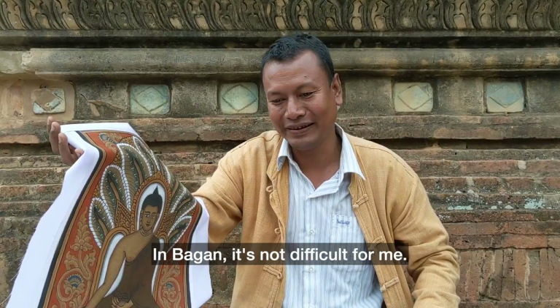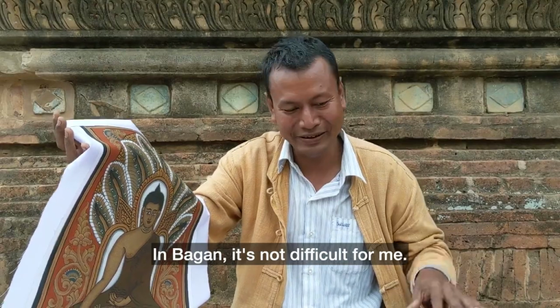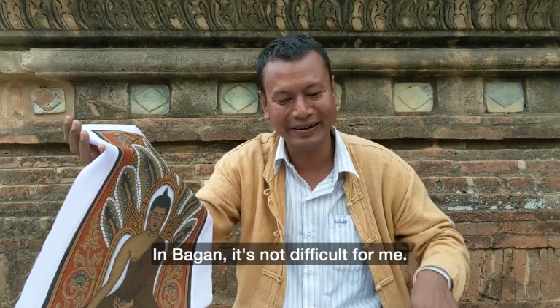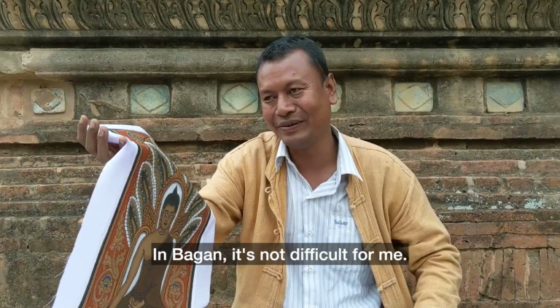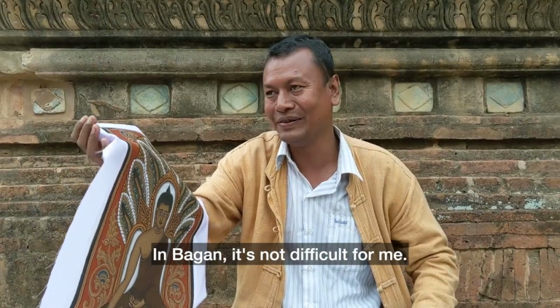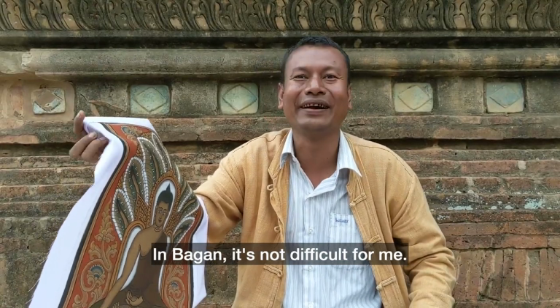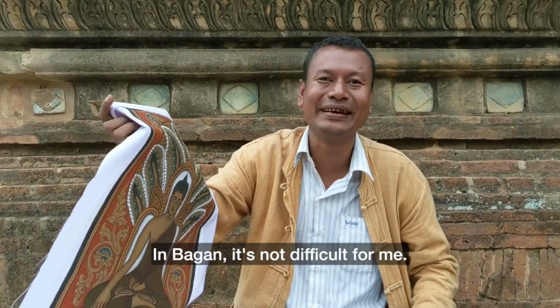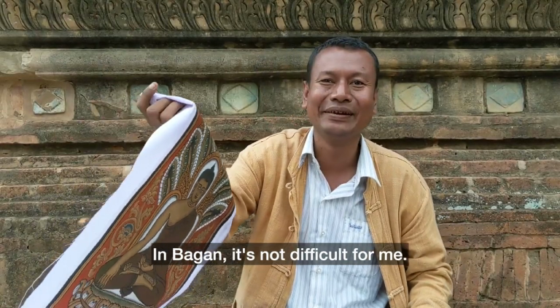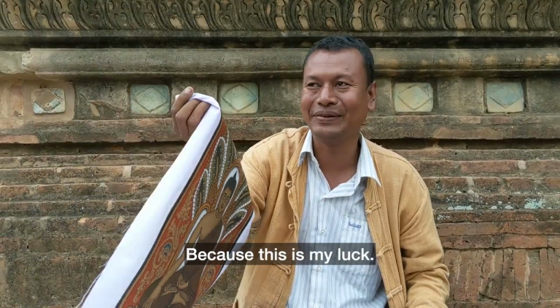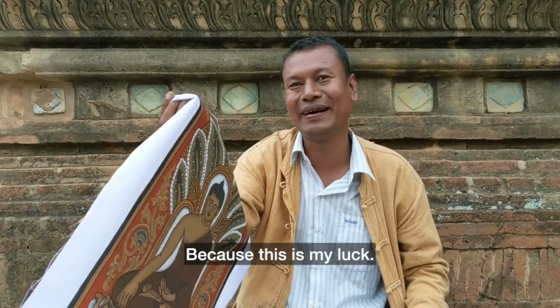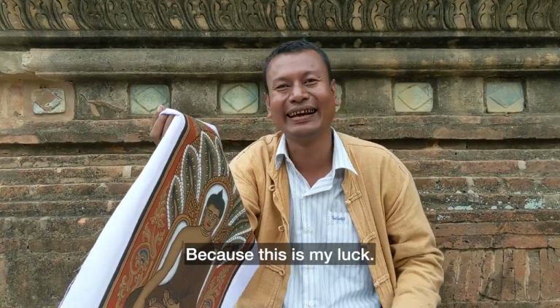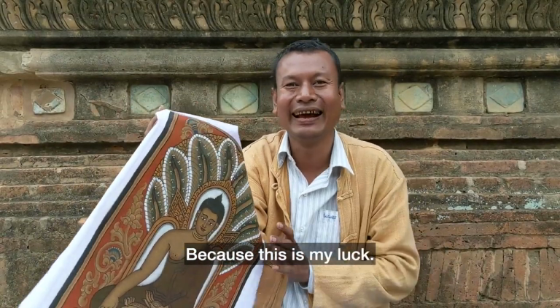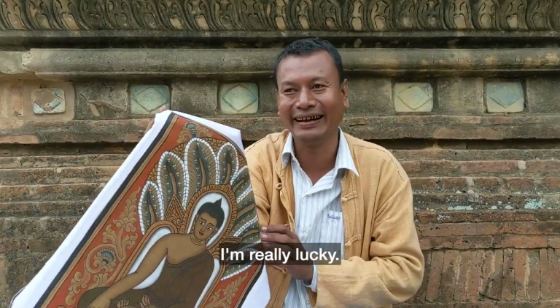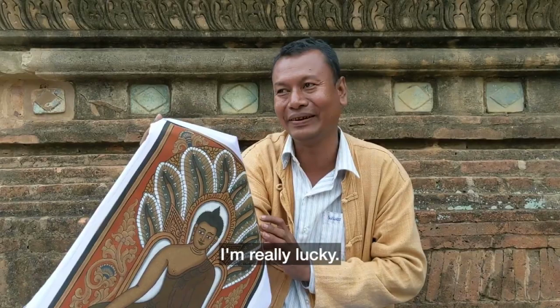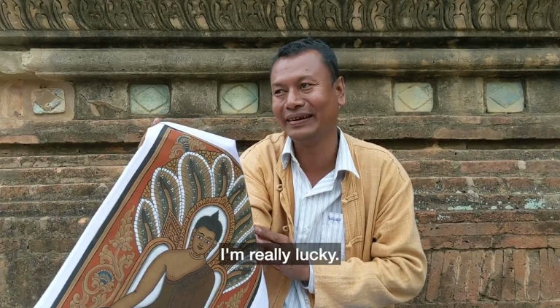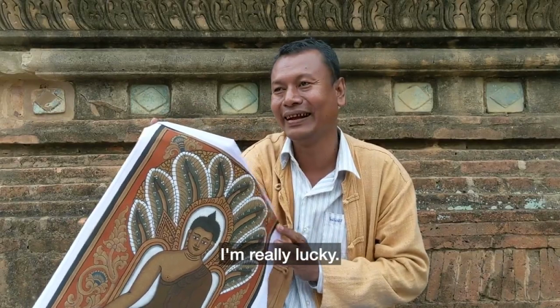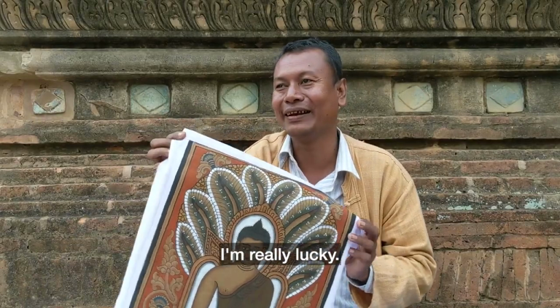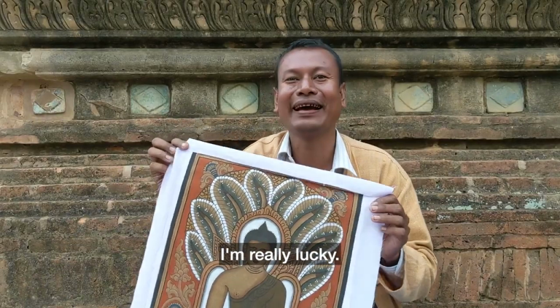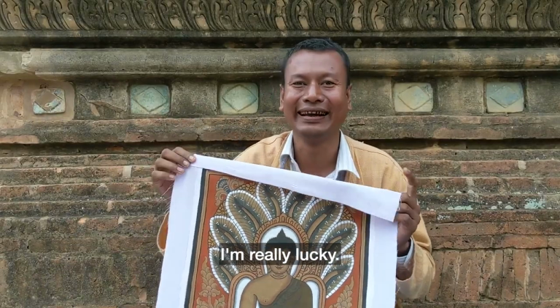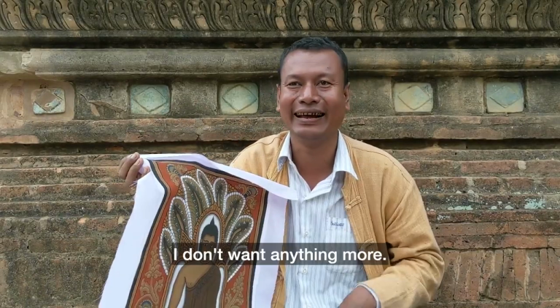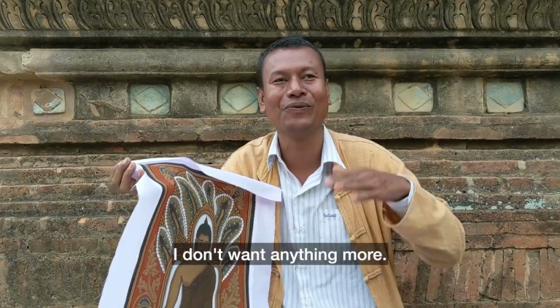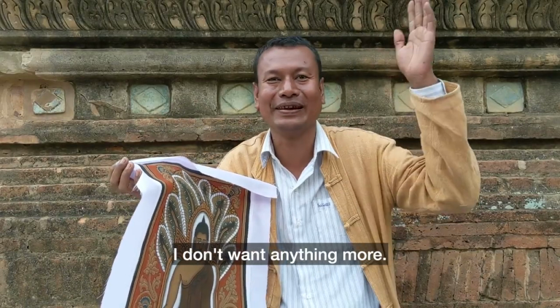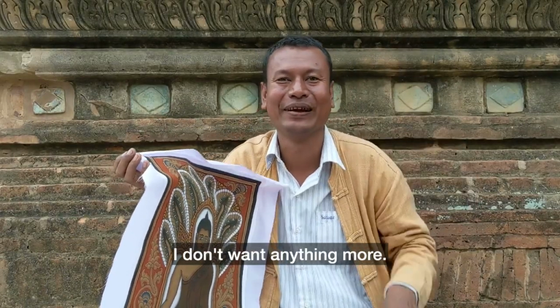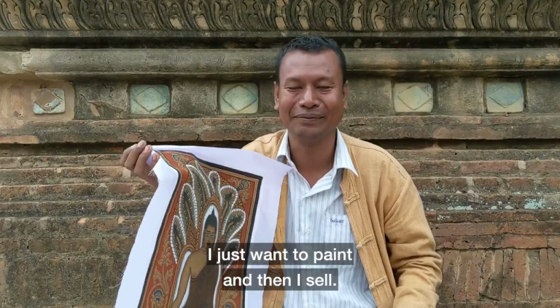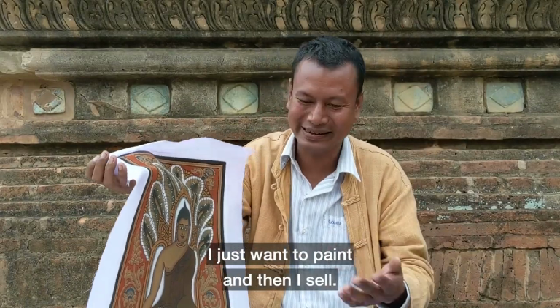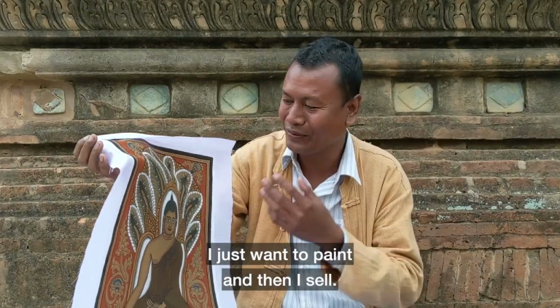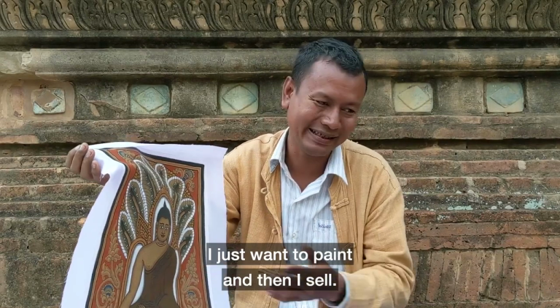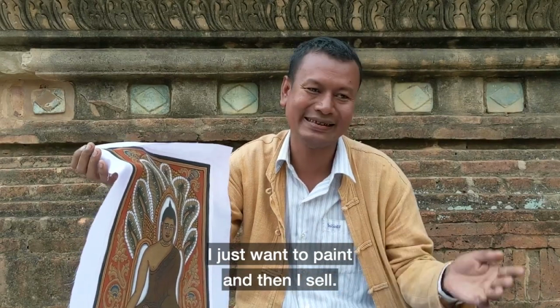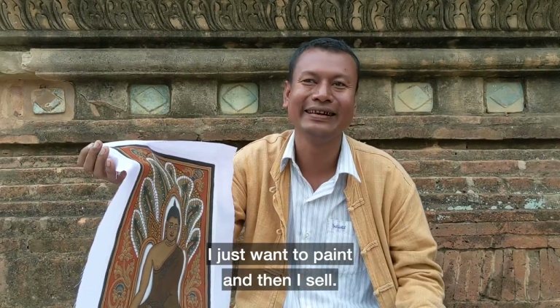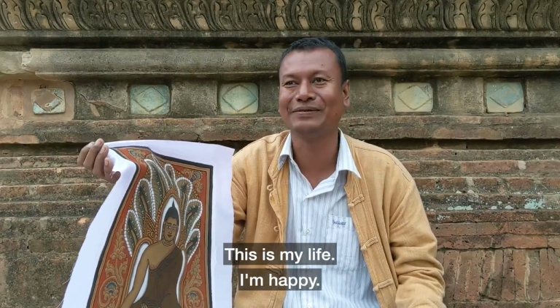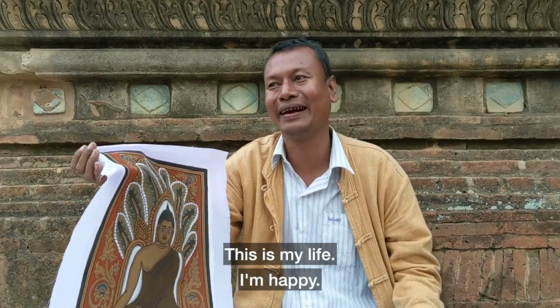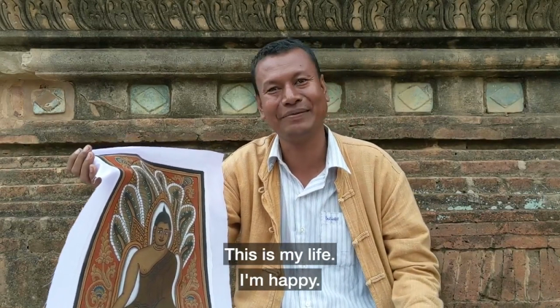In Bagan it's not difficult for me because this is my liking — I really like it. I don't want to do anything else. I just want to paint and then sell. This is my liking. I'm happy.